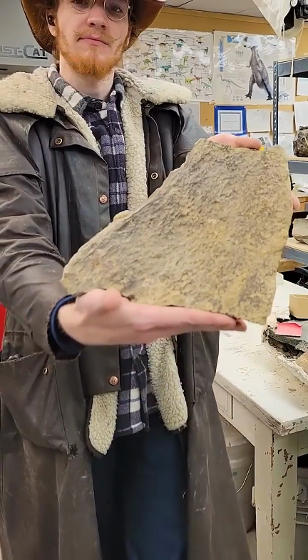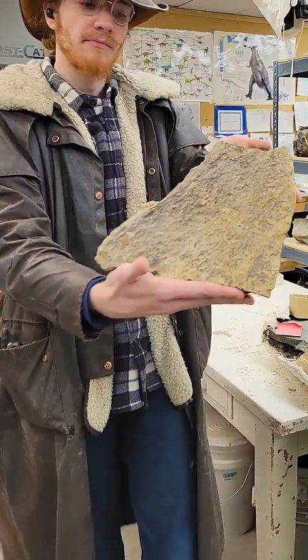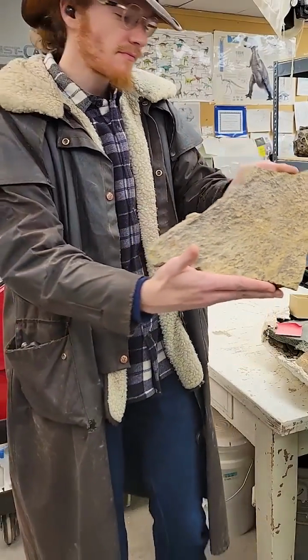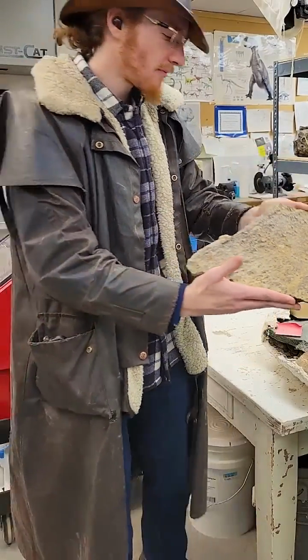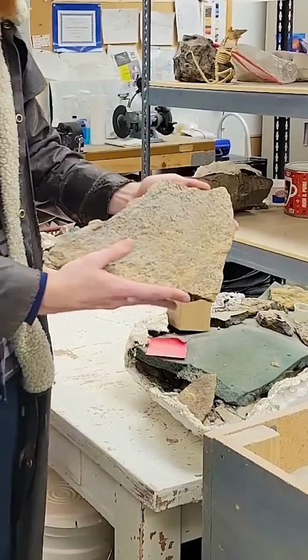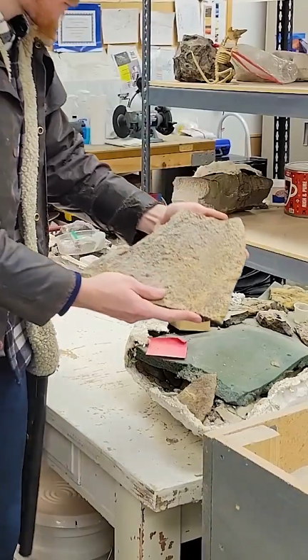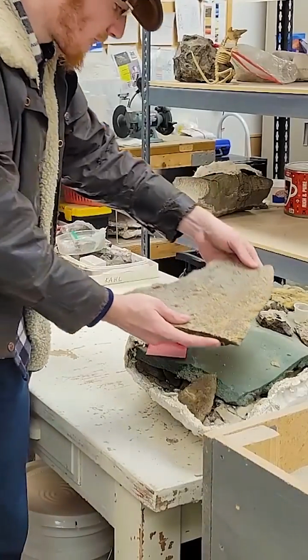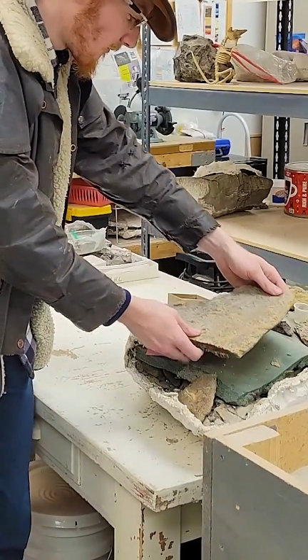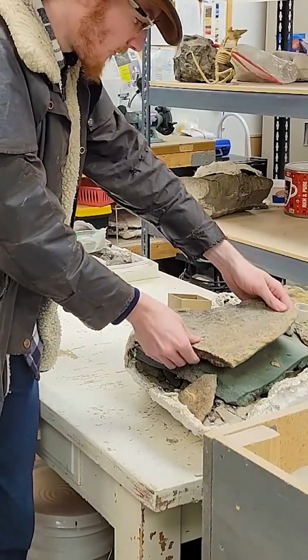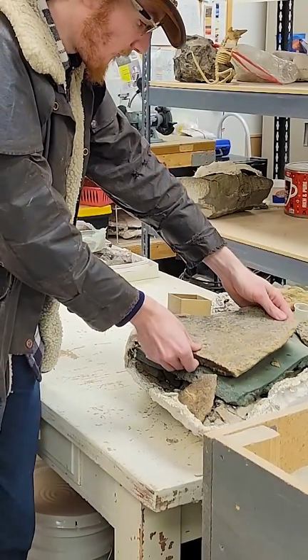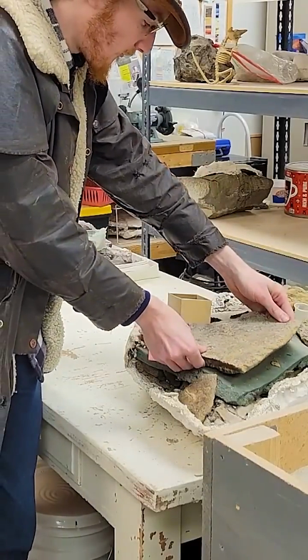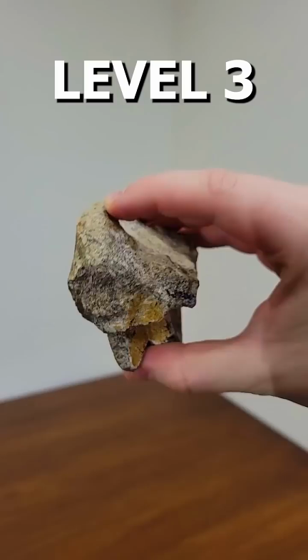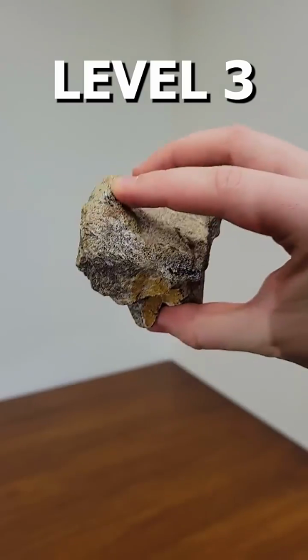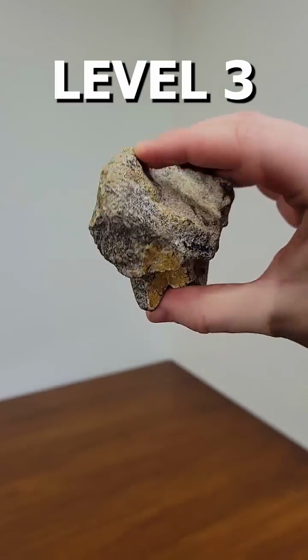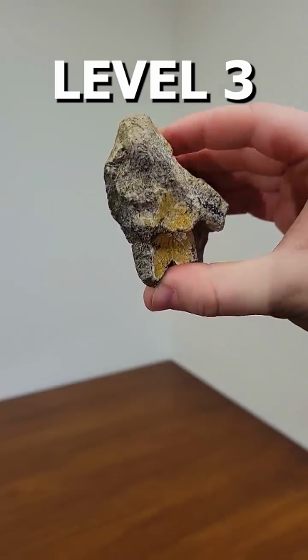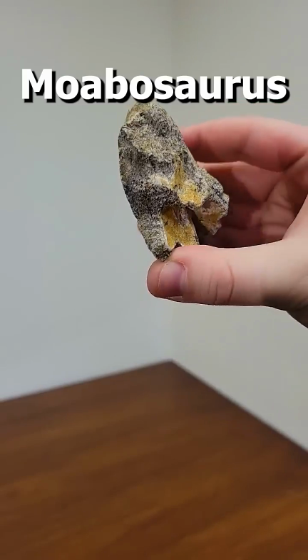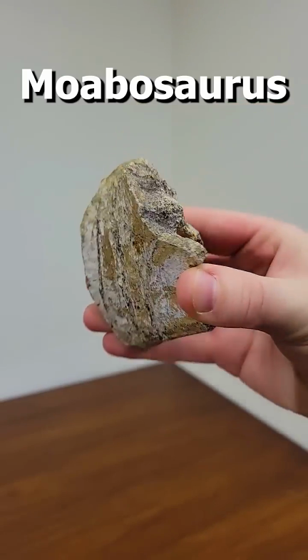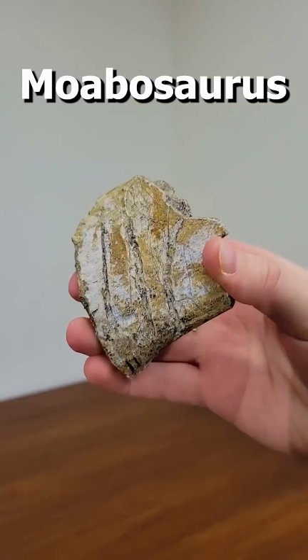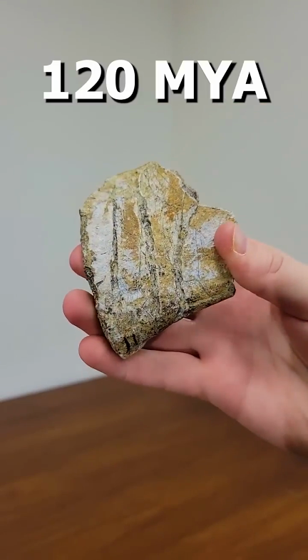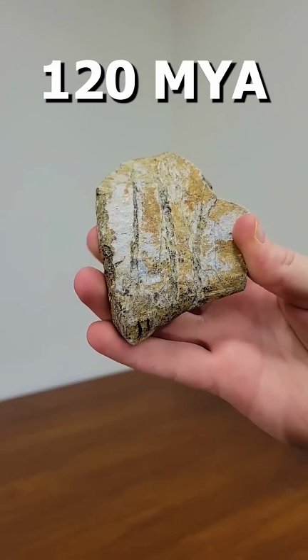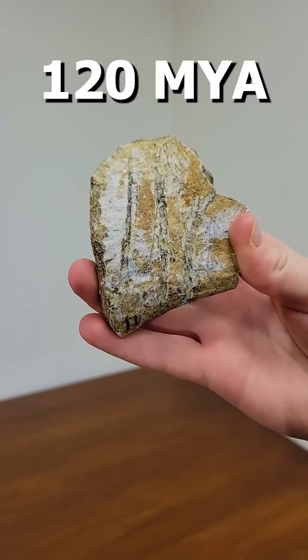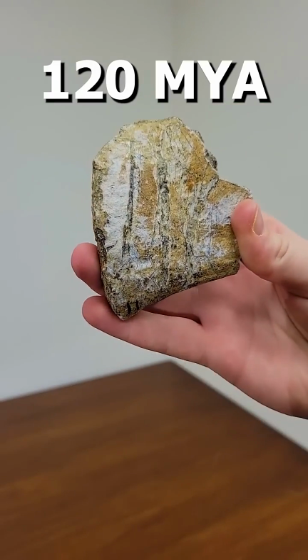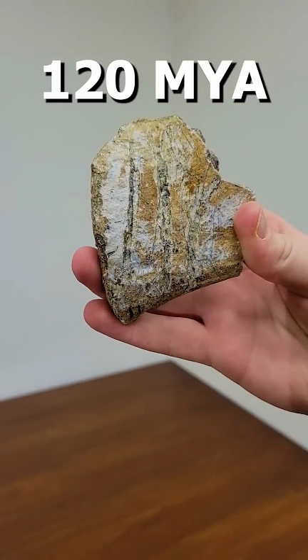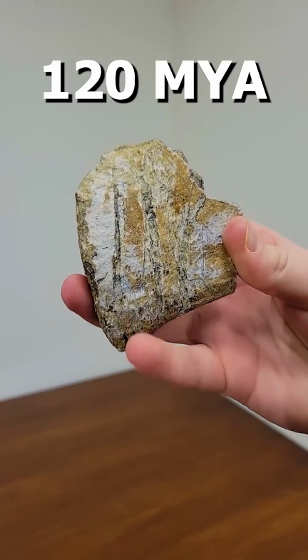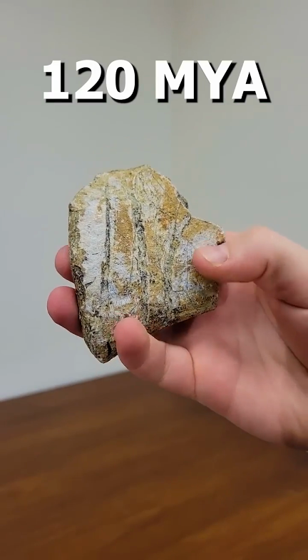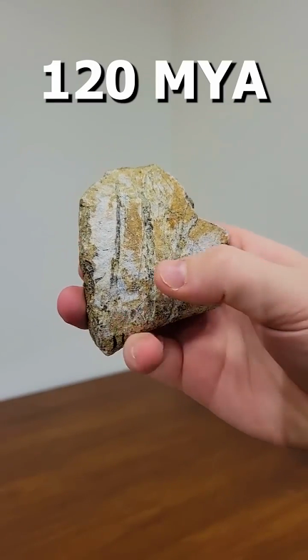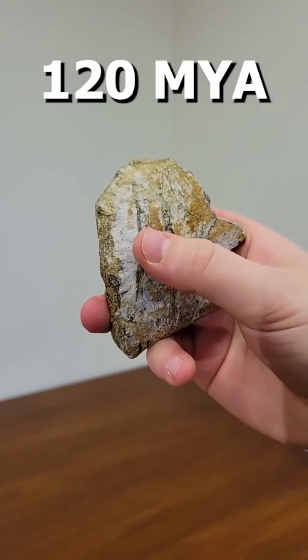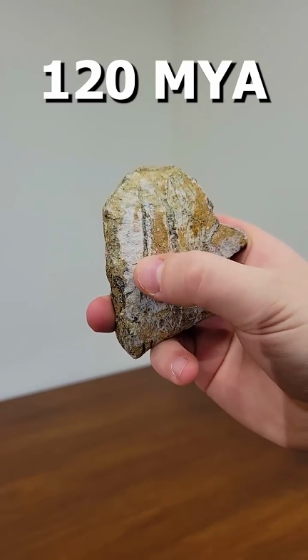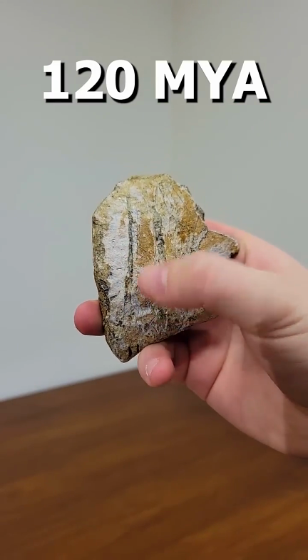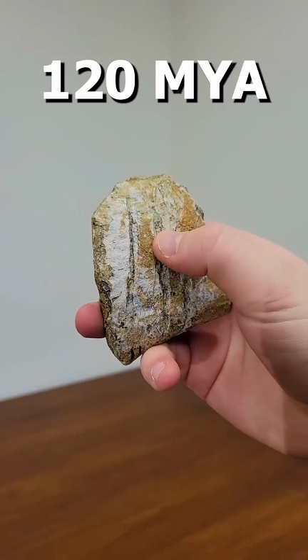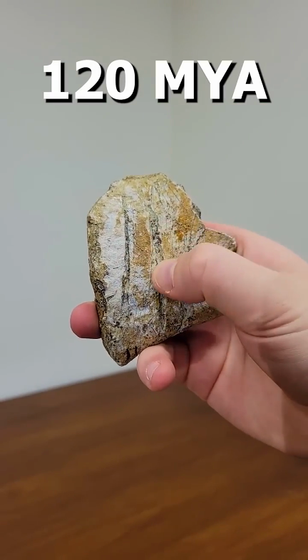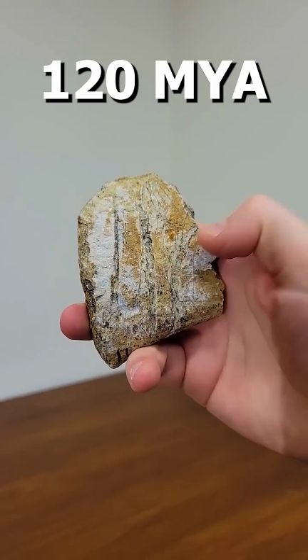We're actually still prepping it, so we'll just carefully set it back down. Level three: a Moavisaurus bone from about 120 million years ago. This specimen has three Utahraptor teeth marks on it.